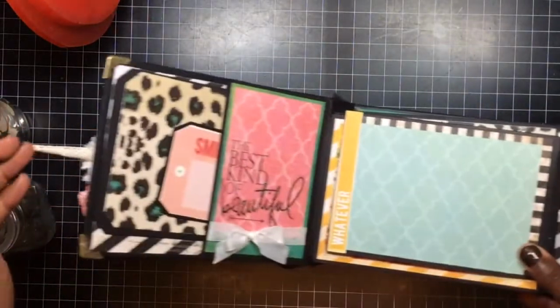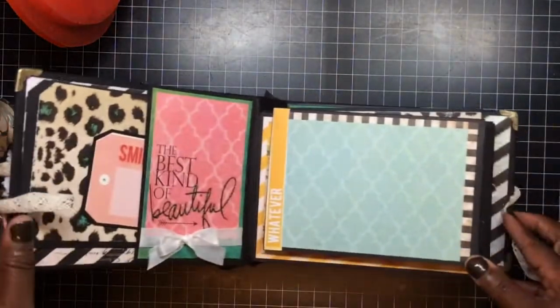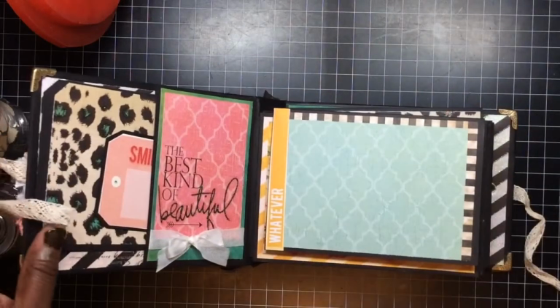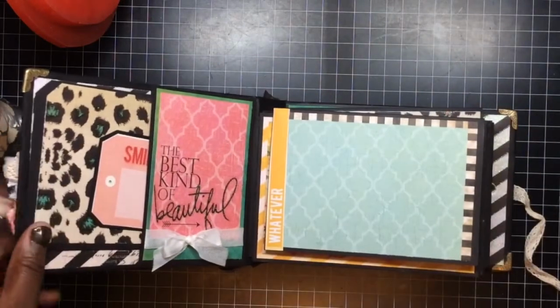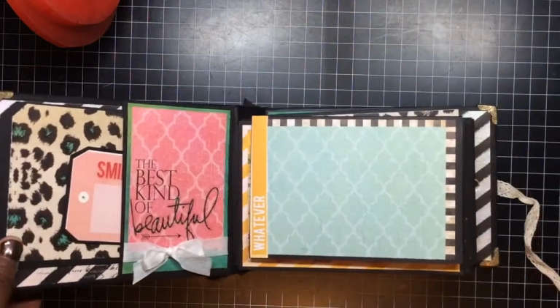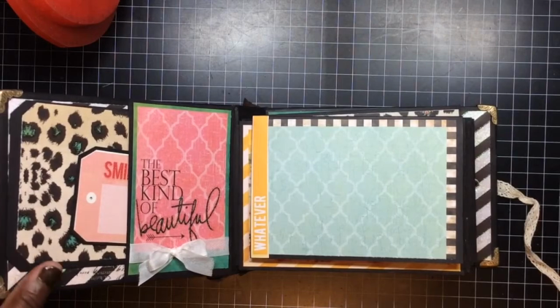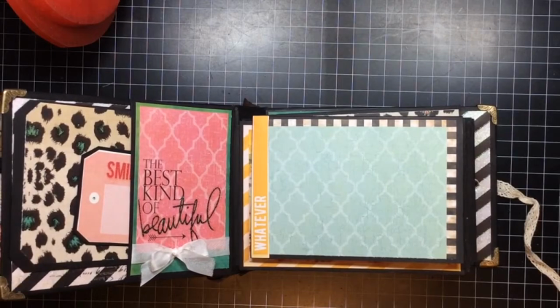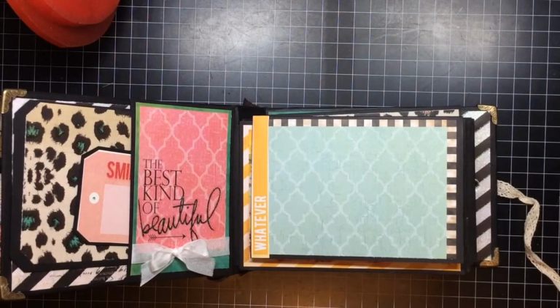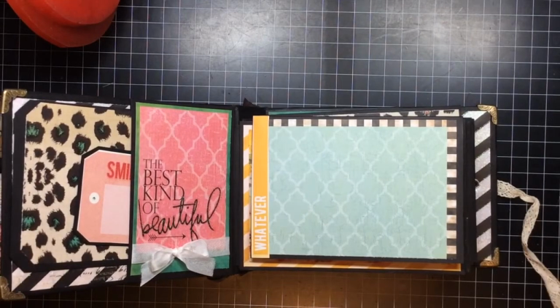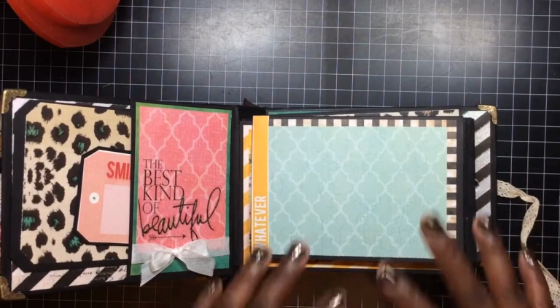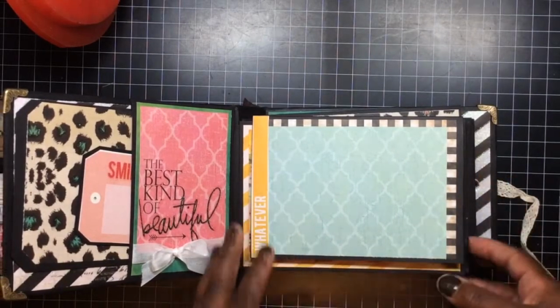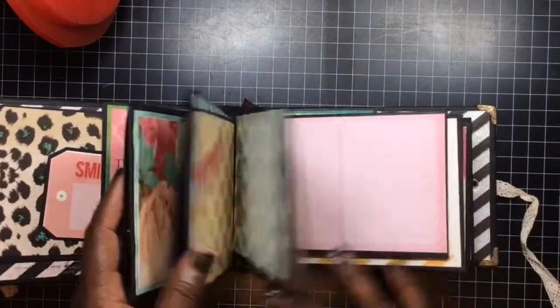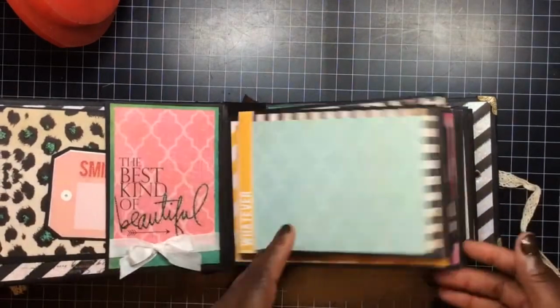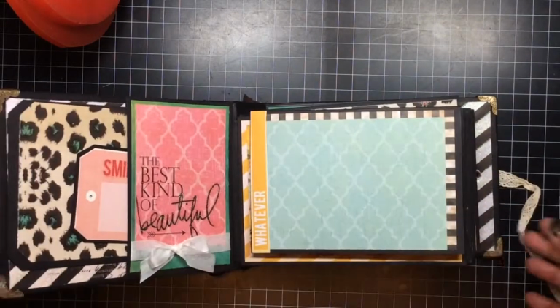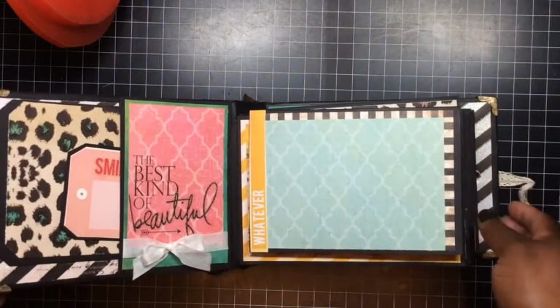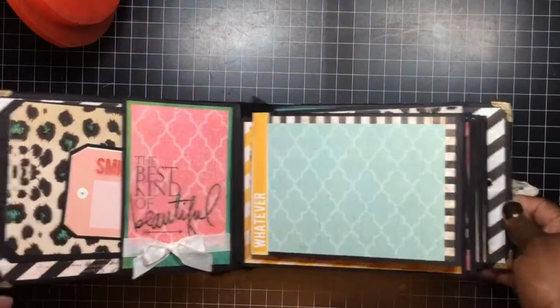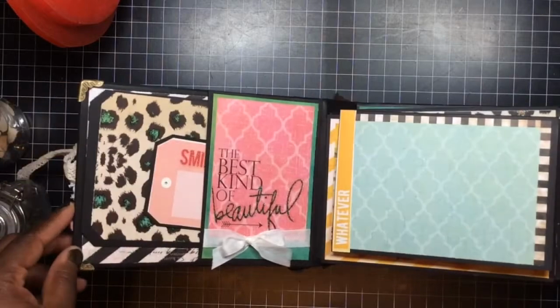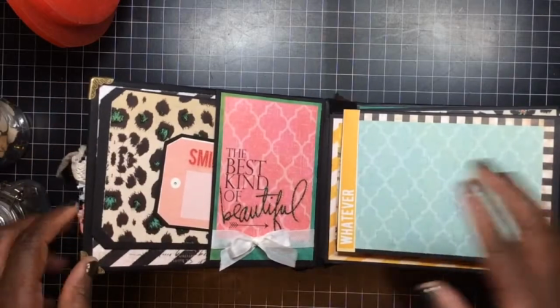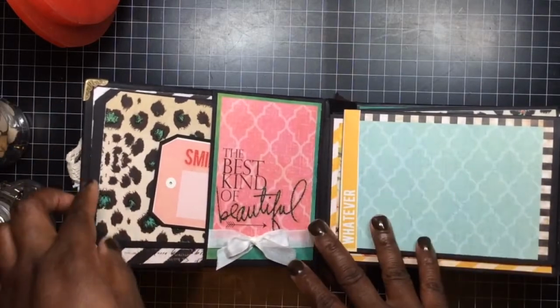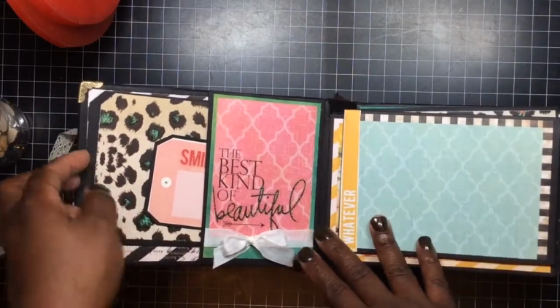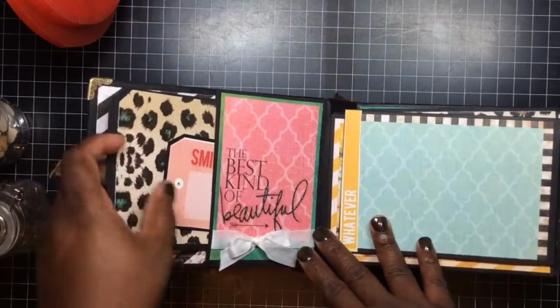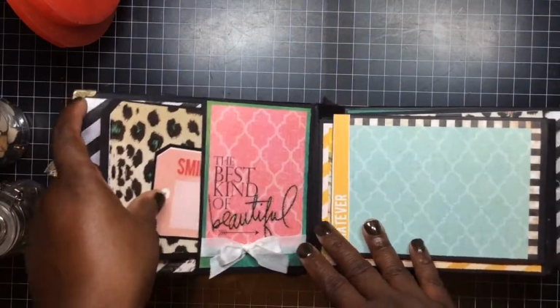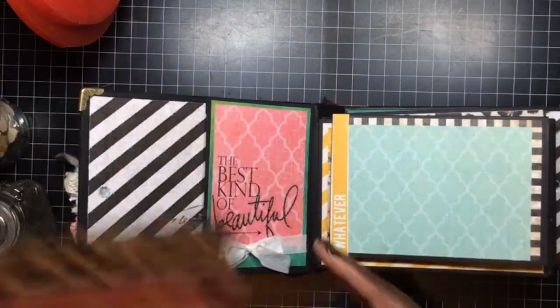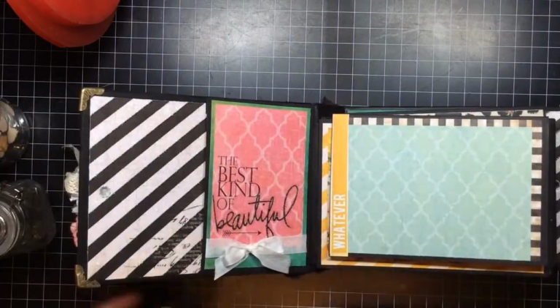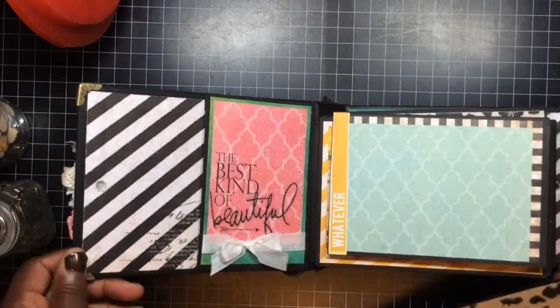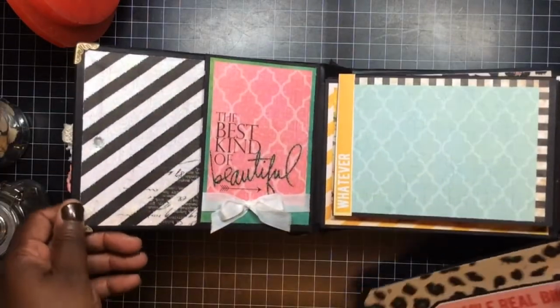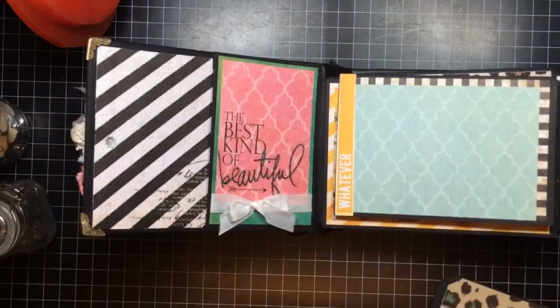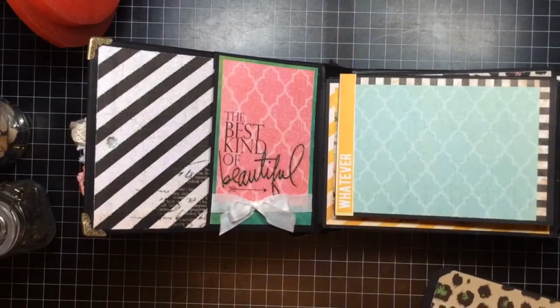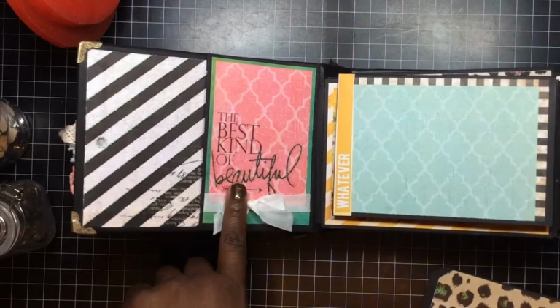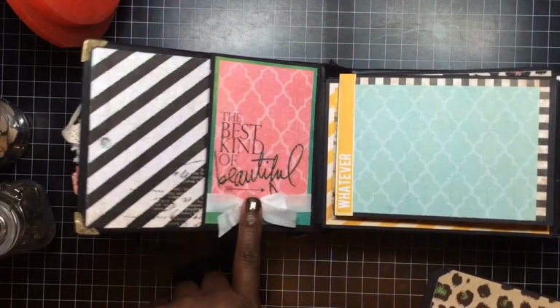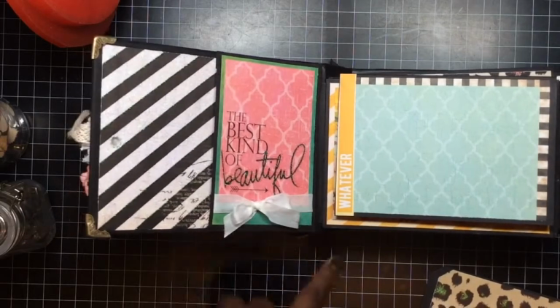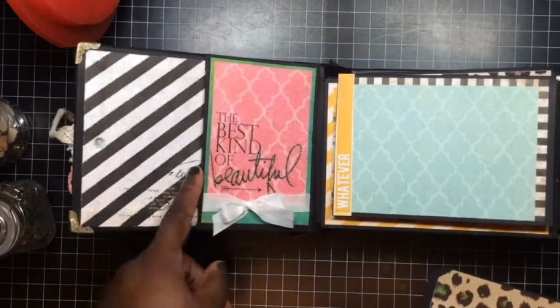Again, this is just for photos — nothing in here just for photos. This is the only embellishment I put in the book, seen here in the front and in the back. This is a pocket.